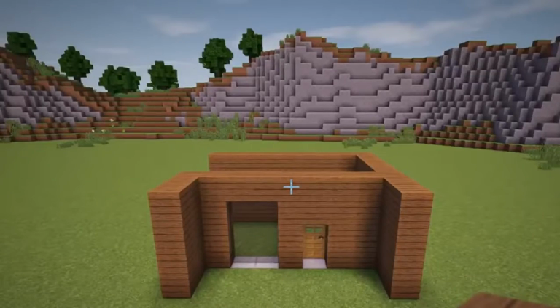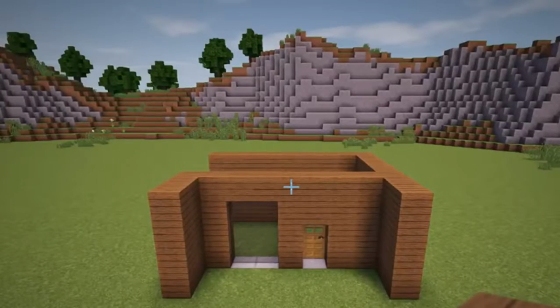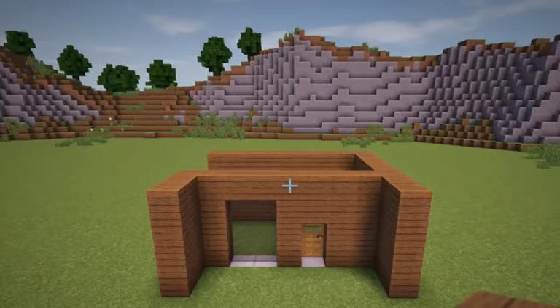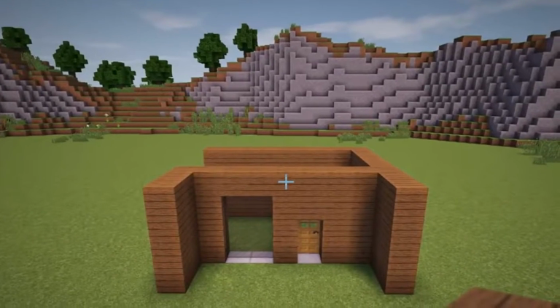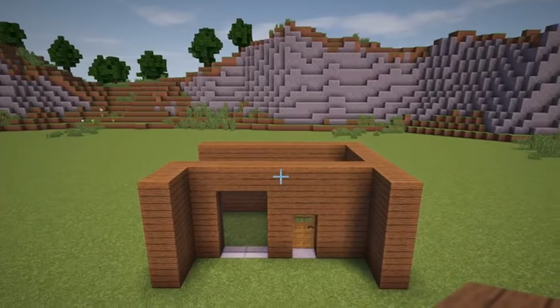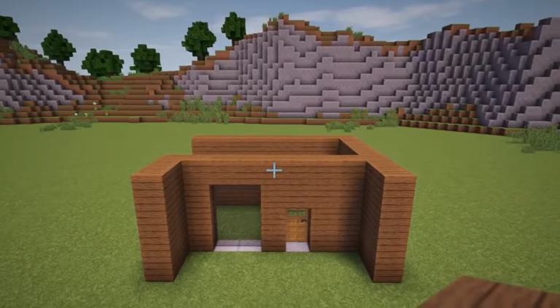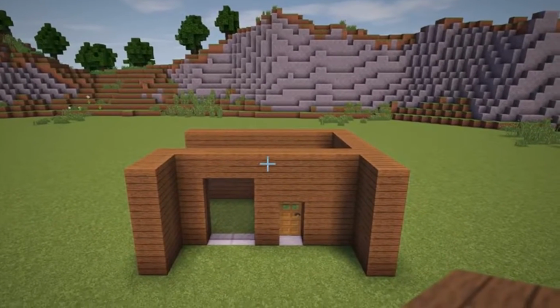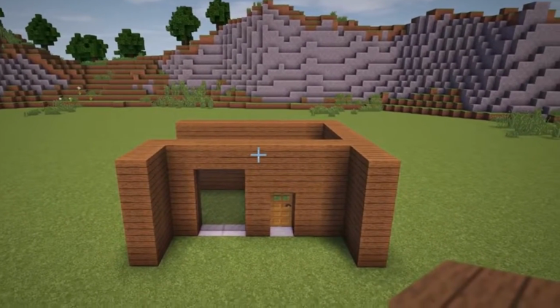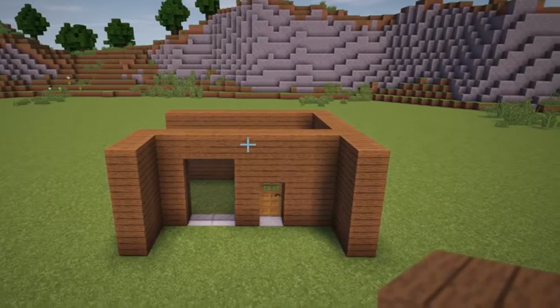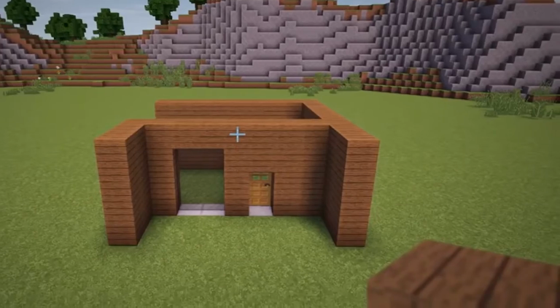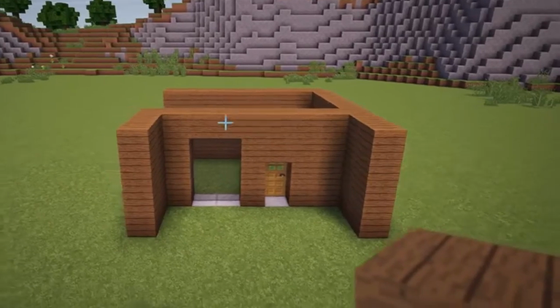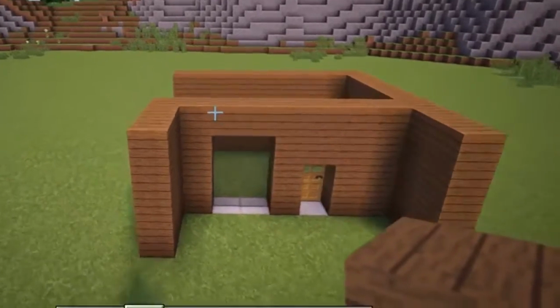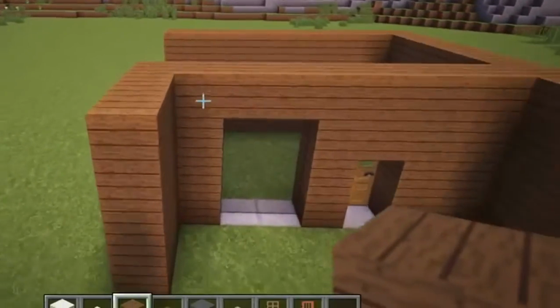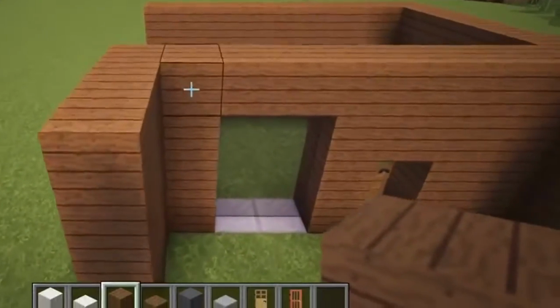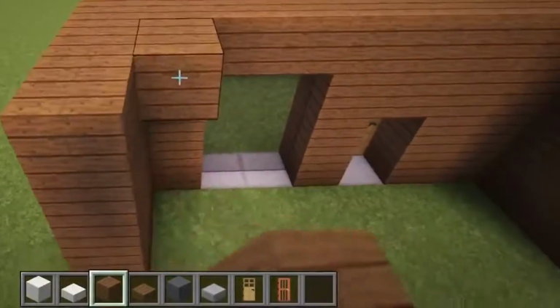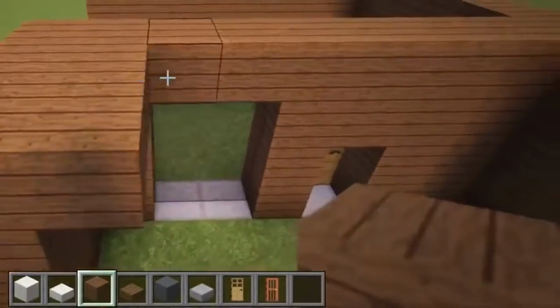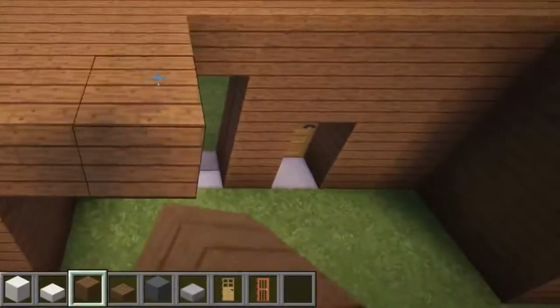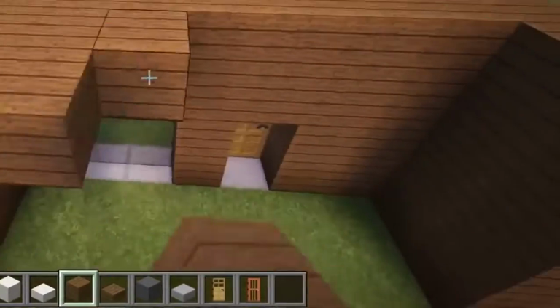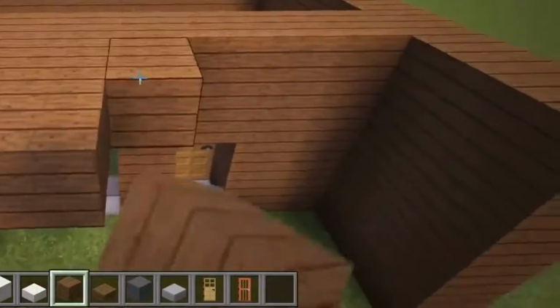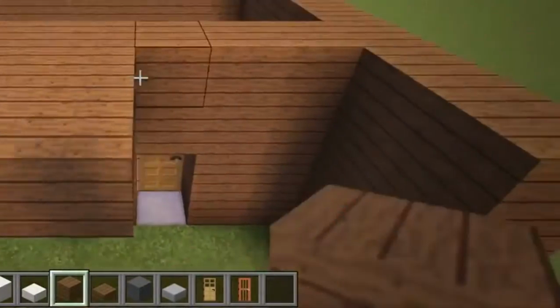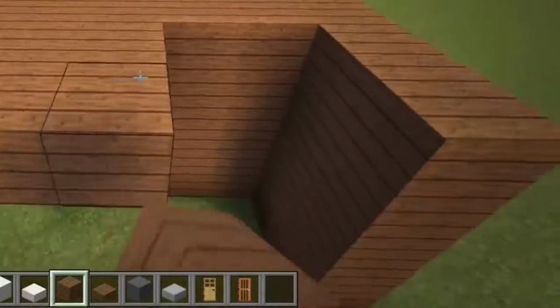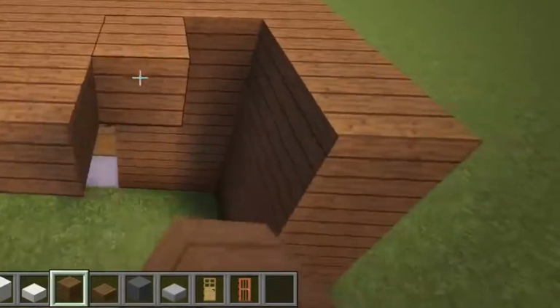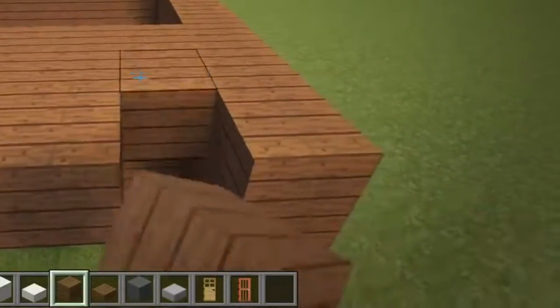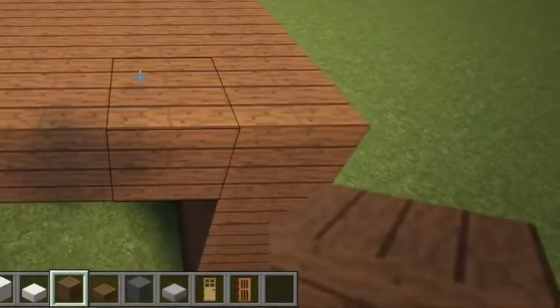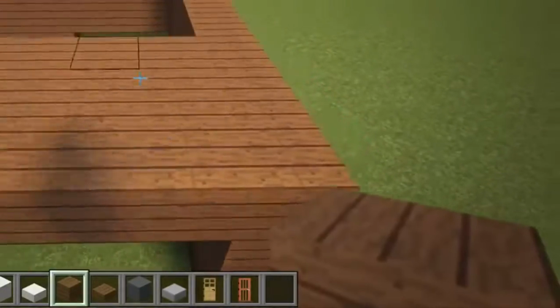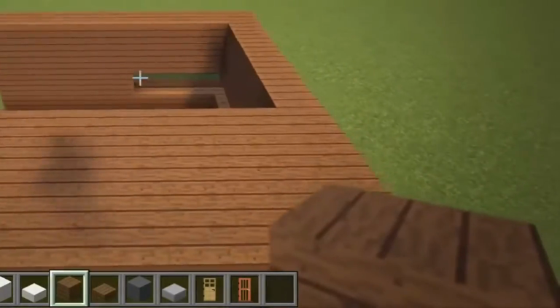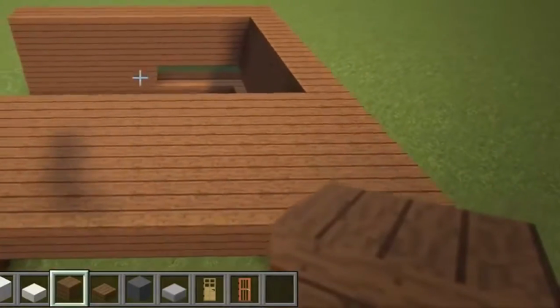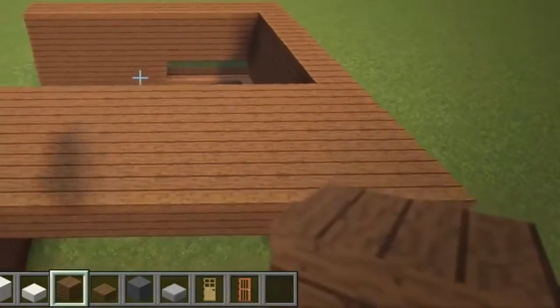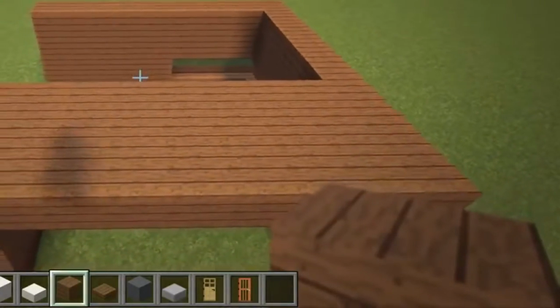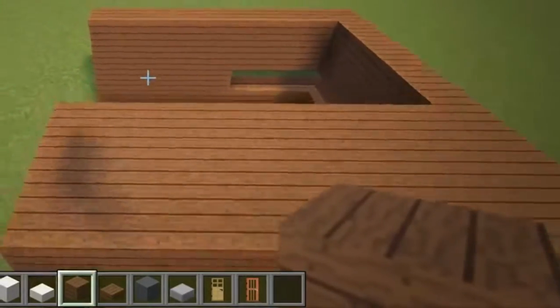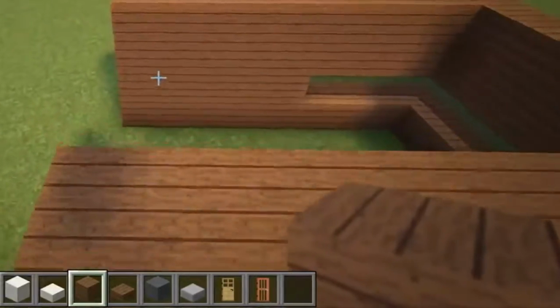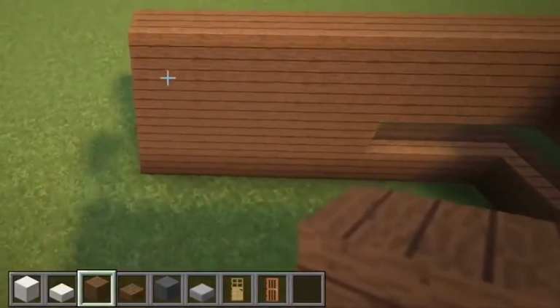Next, we will add in the floor and walls of the second floor, so start by covering over this front section with spruce planks. Then cover over the back section with spruce planks as well.